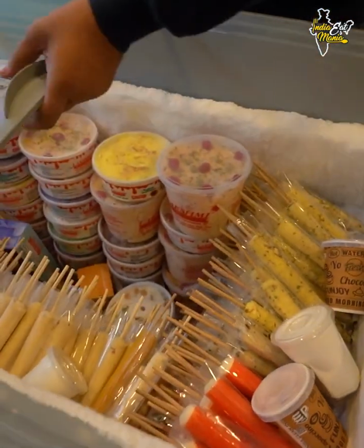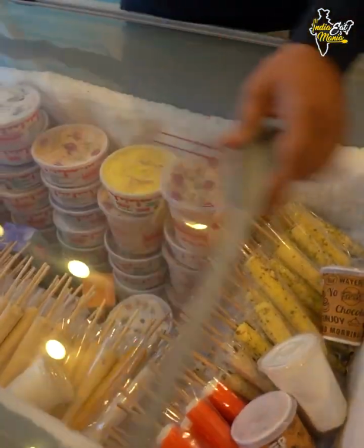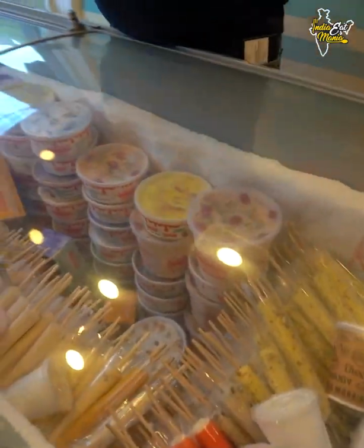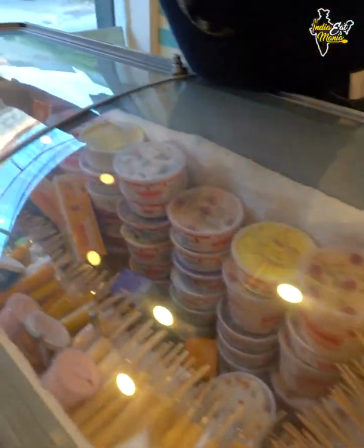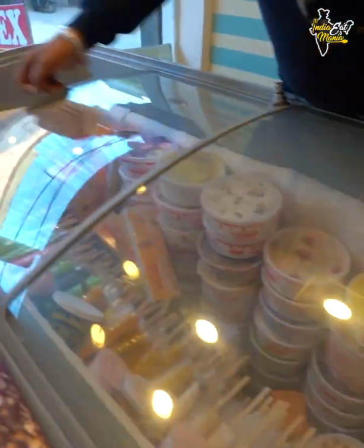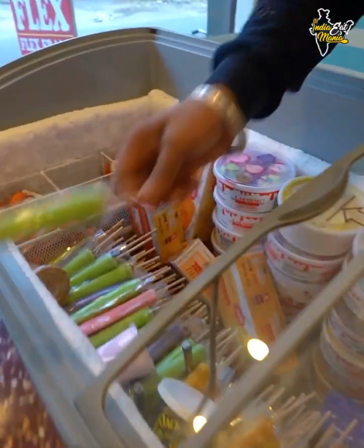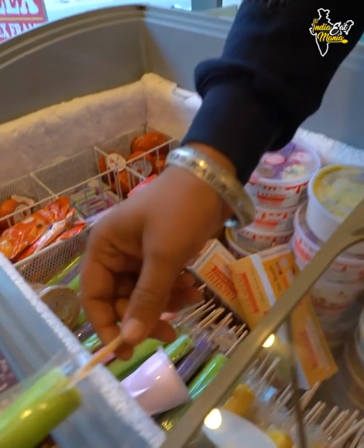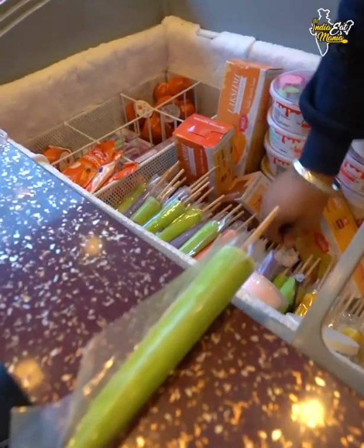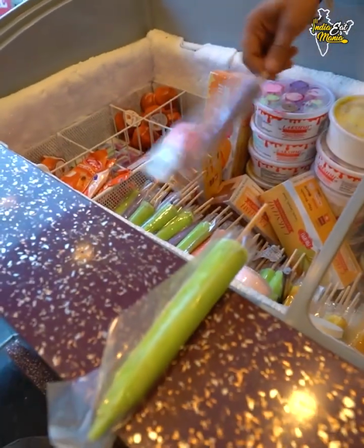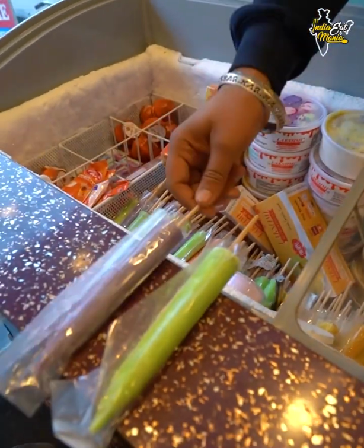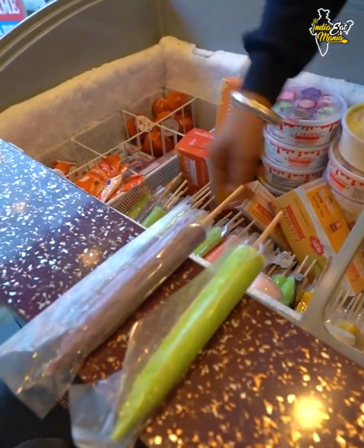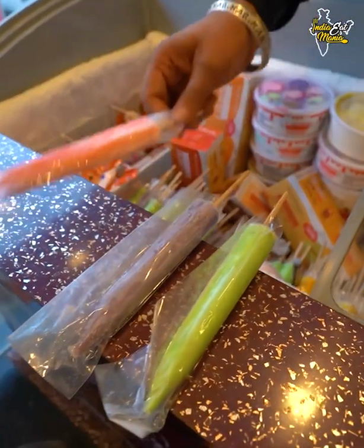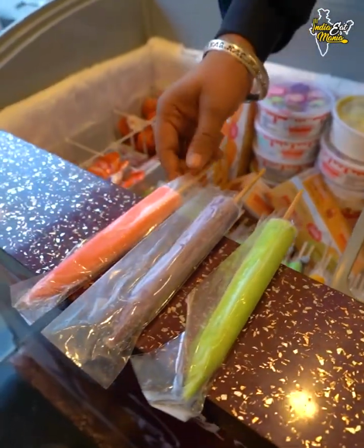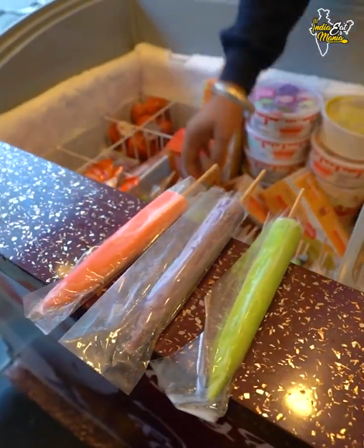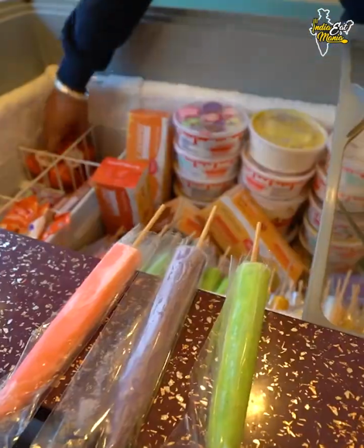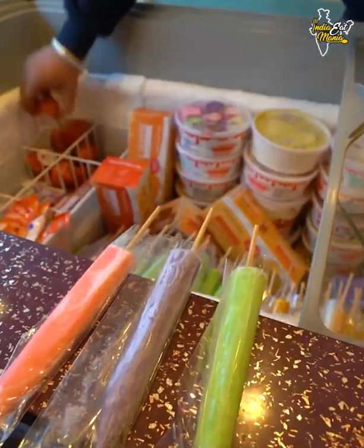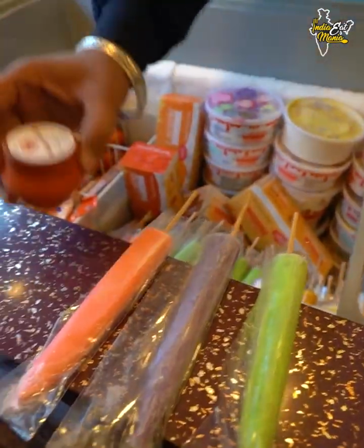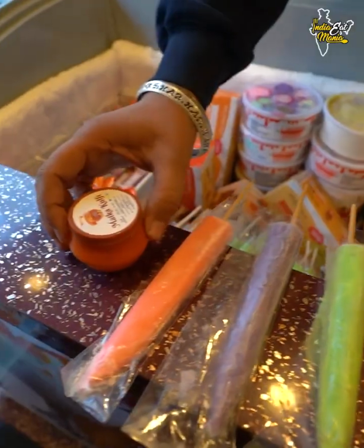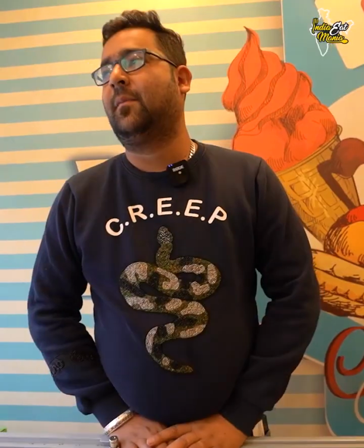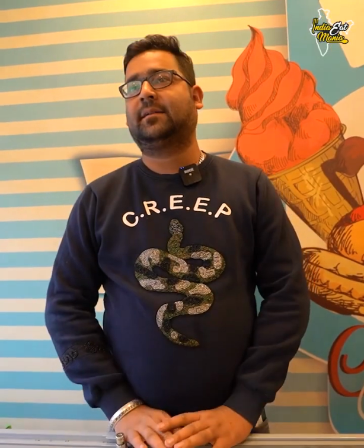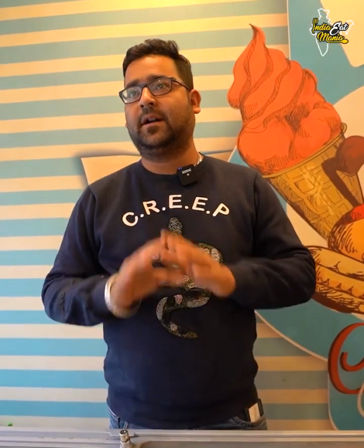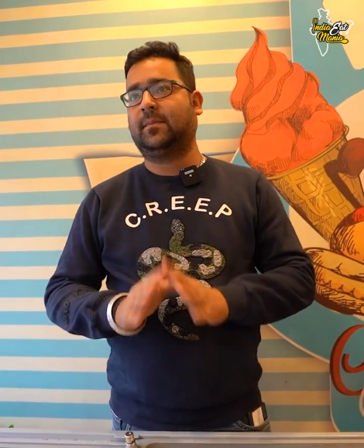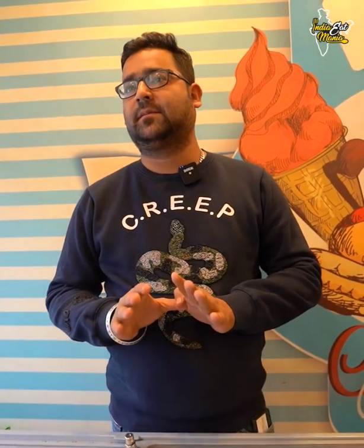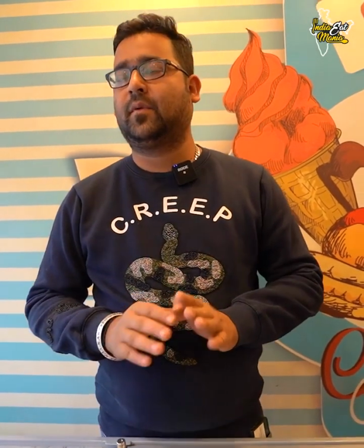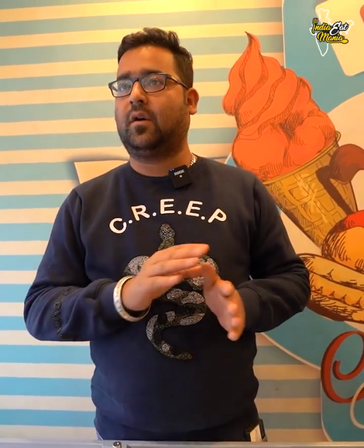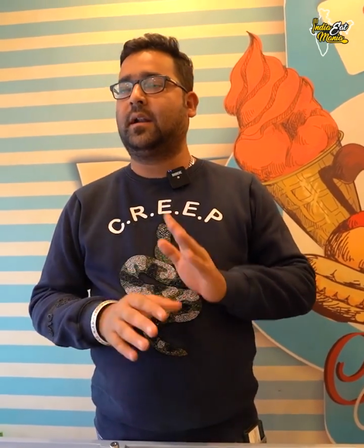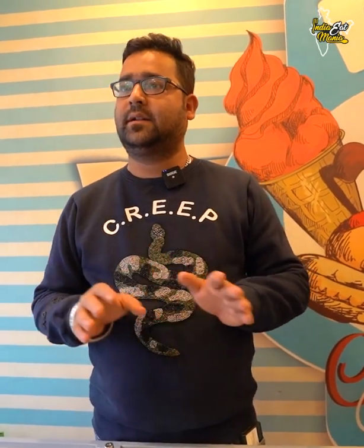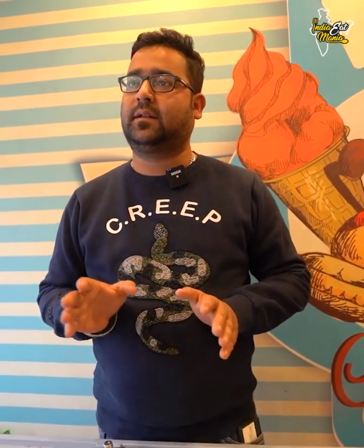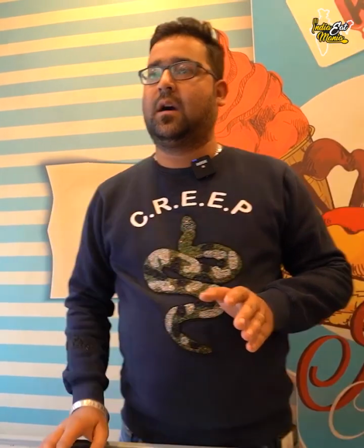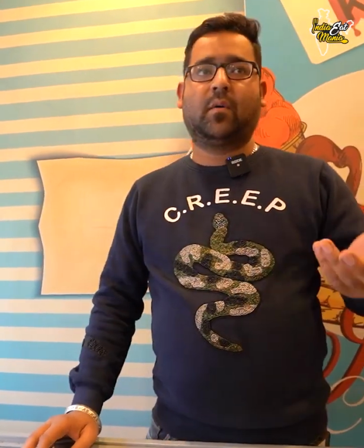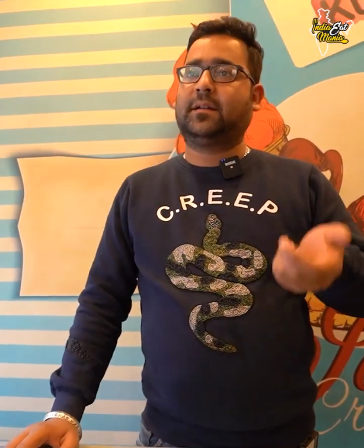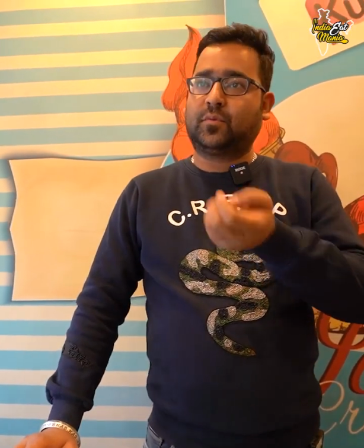We have many kinds of flavors. This is an orange juice flavor. This is our black currant. This is strawberry. This is our kulfi. This is our milk-based ice cream — 100% milk-based. We don't use any oil adulteration in this.